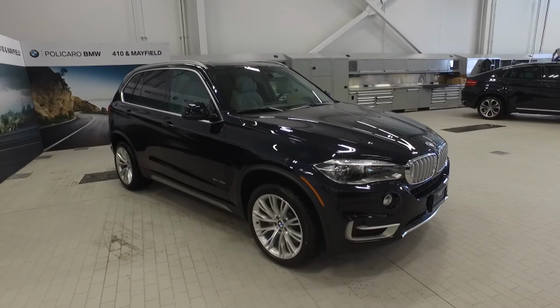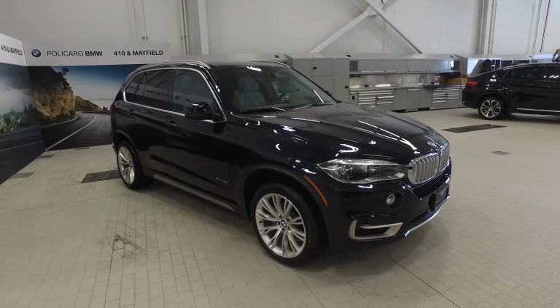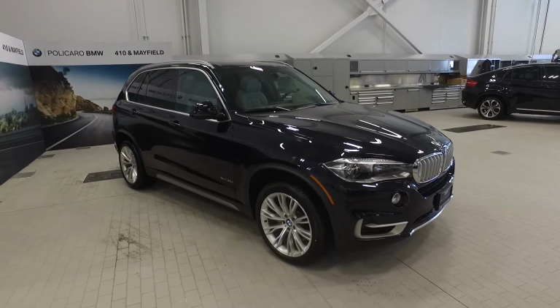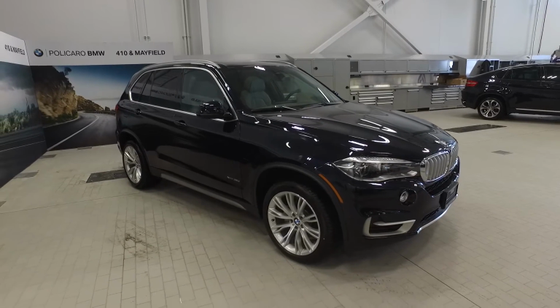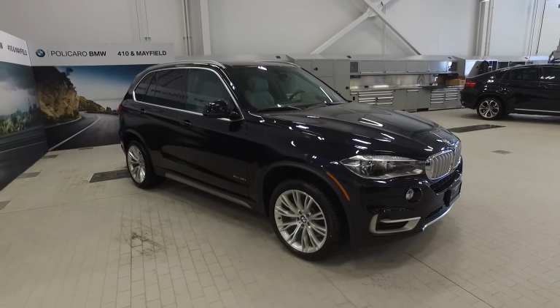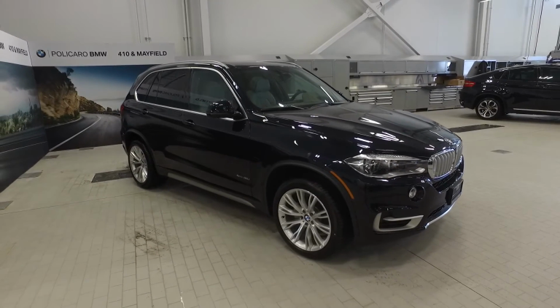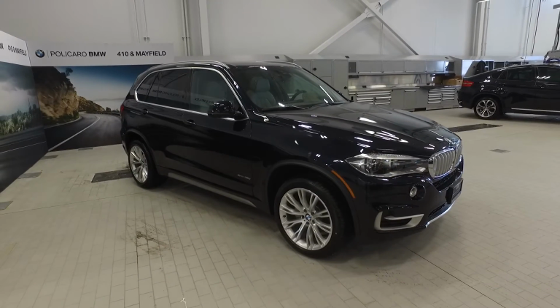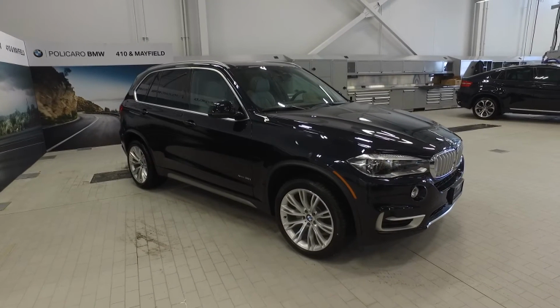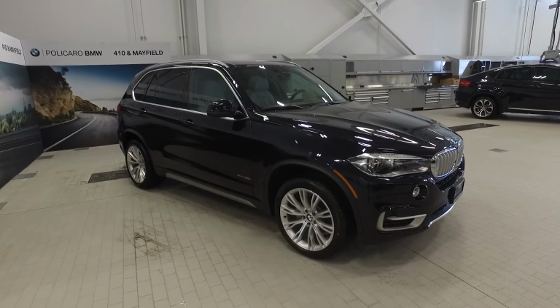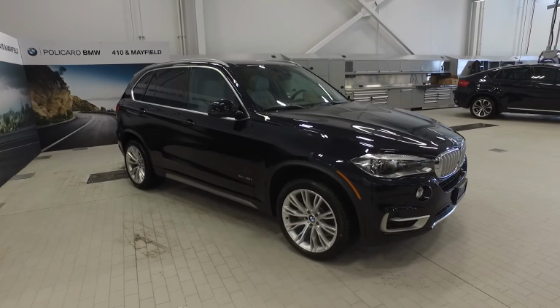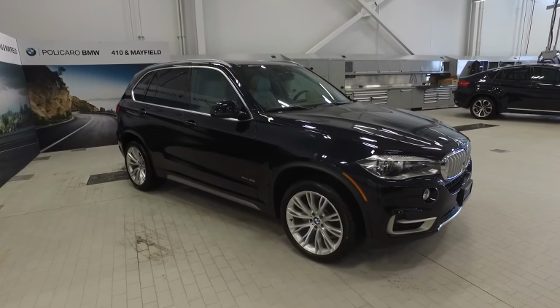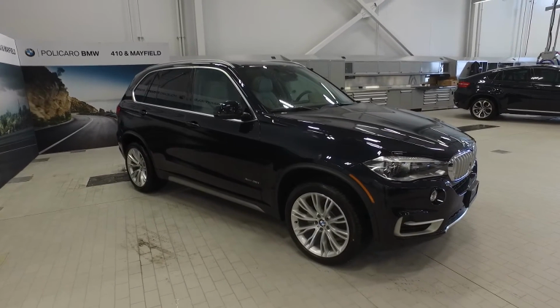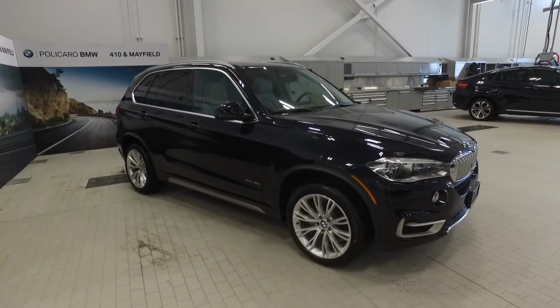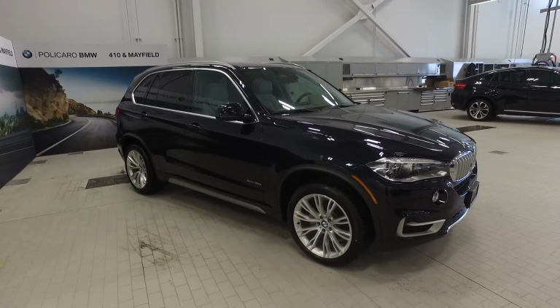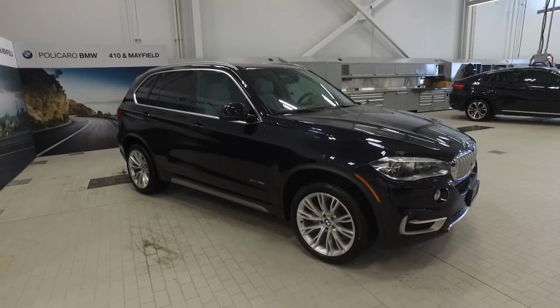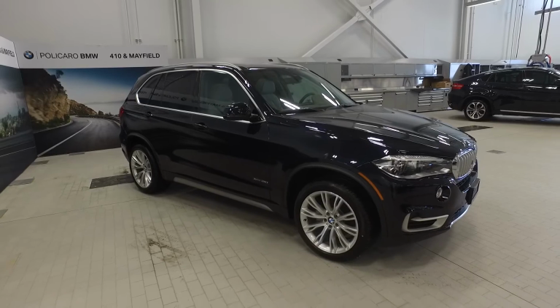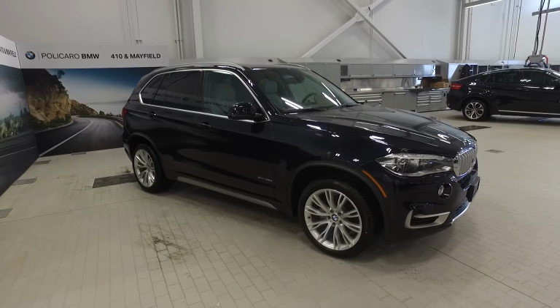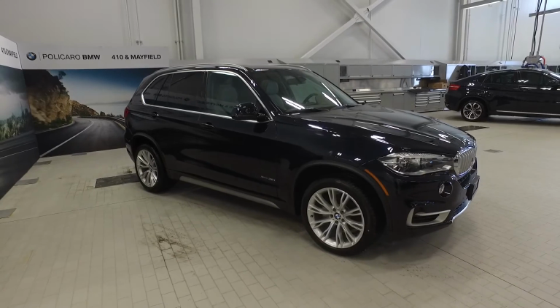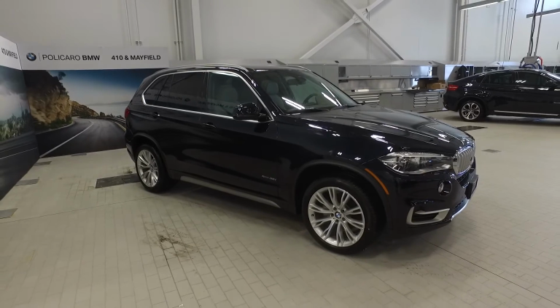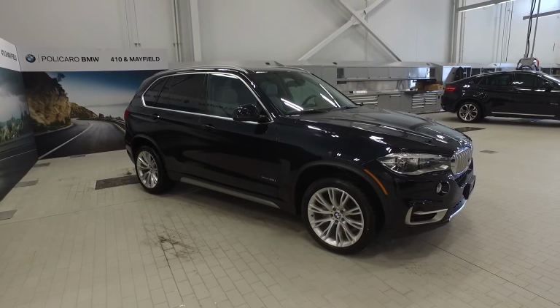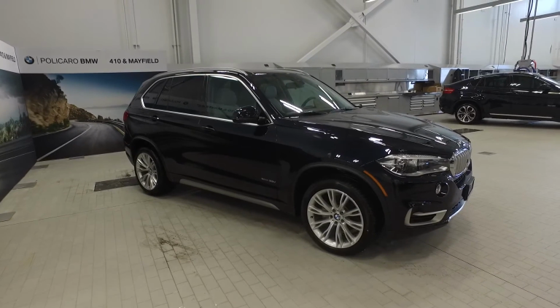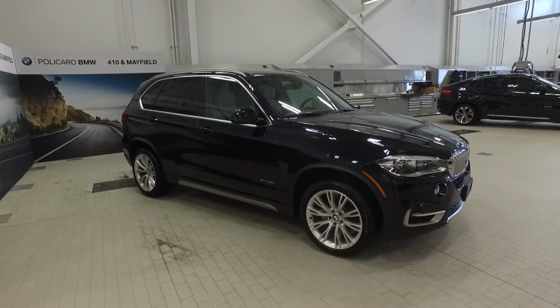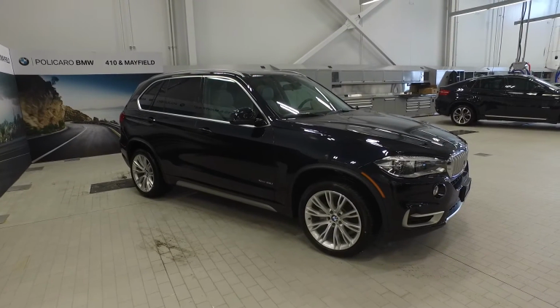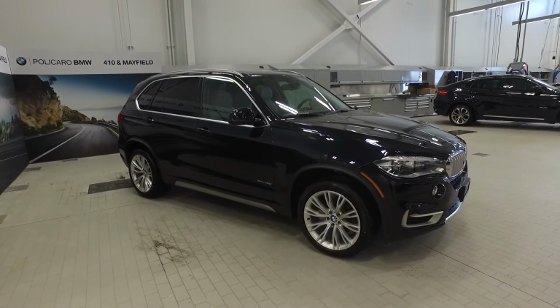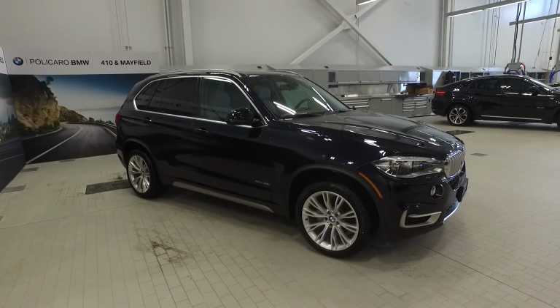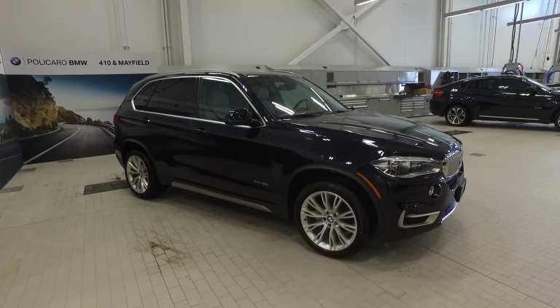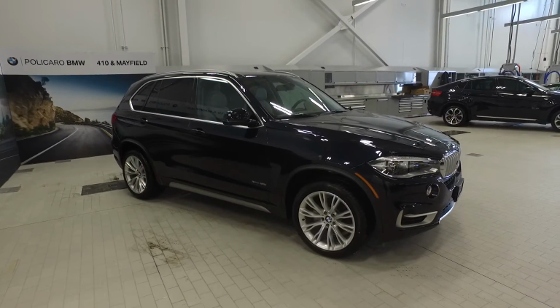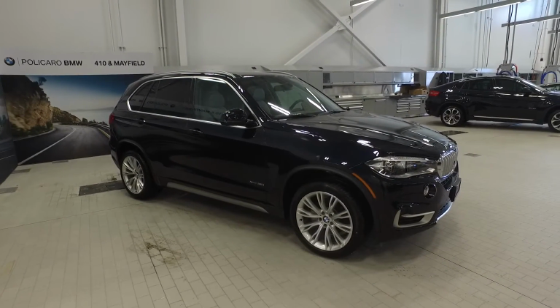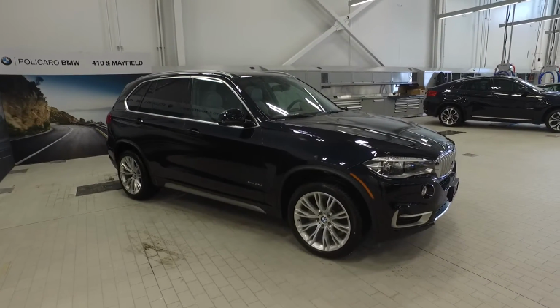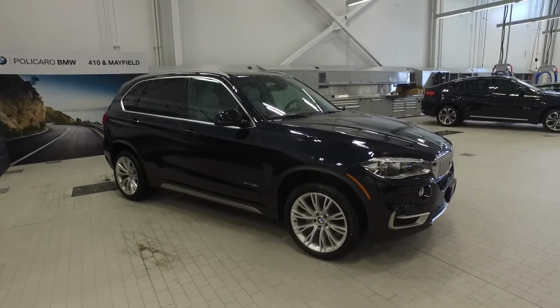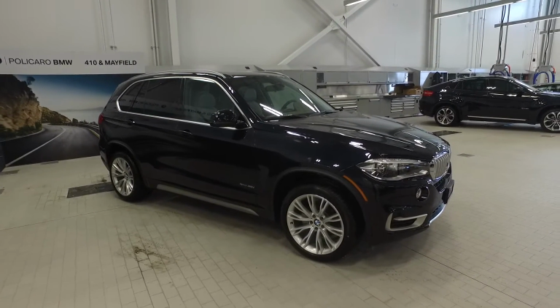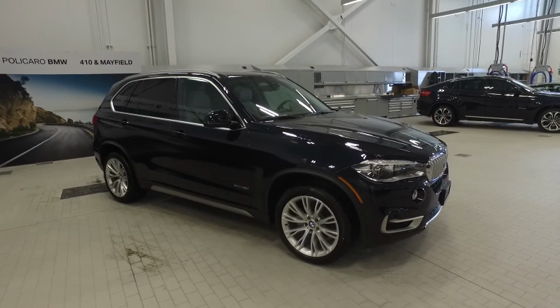Welcome back to Polycaro BMW located at Highway 410 and Mainfield Road in Brampton, Ontario. Today we're going to be looking at this 2016 BMW X5 35i X-Drive.